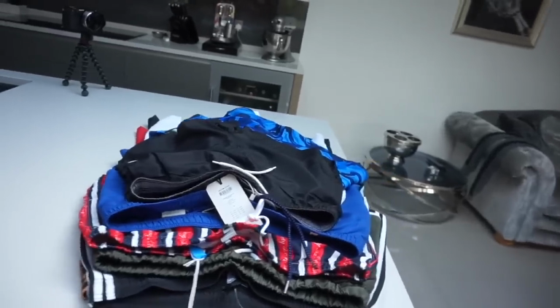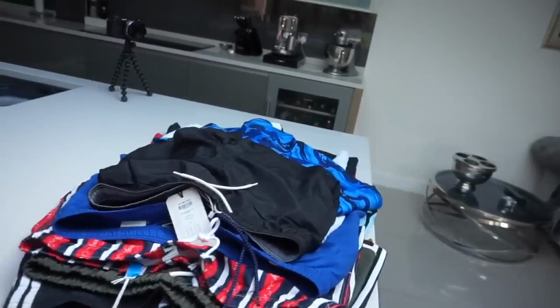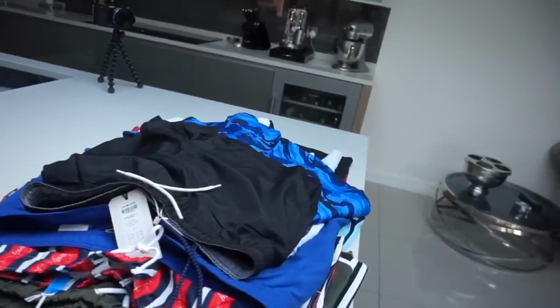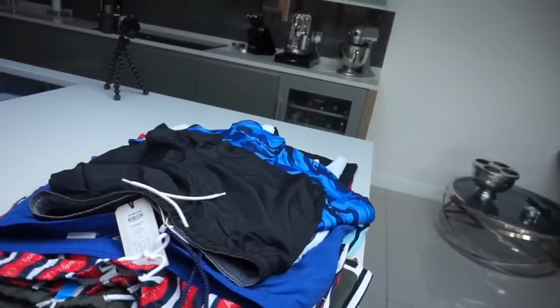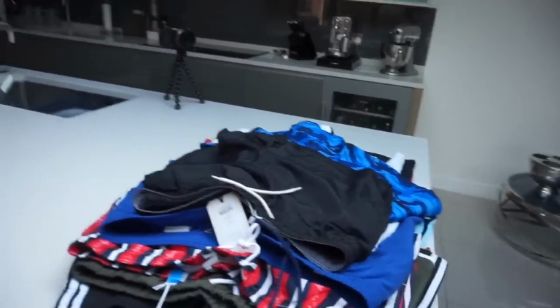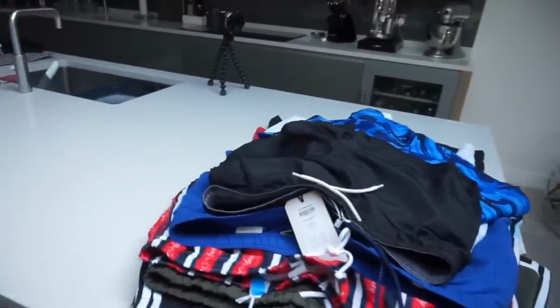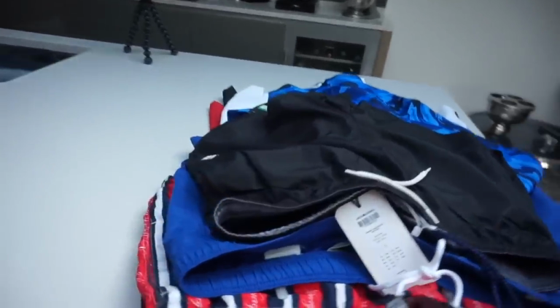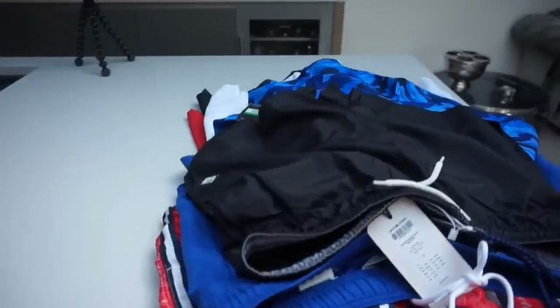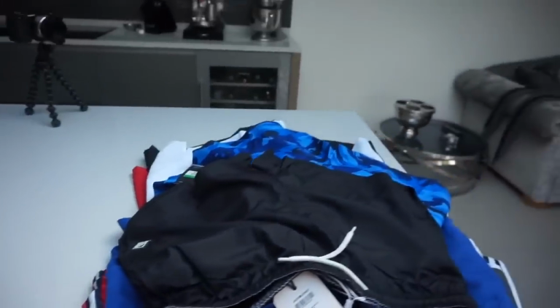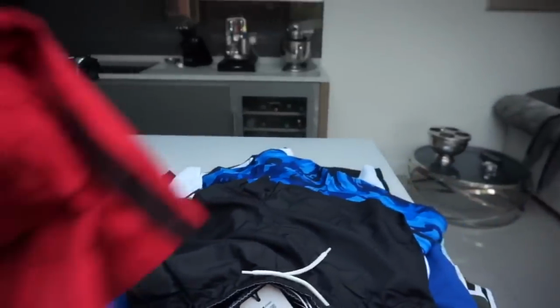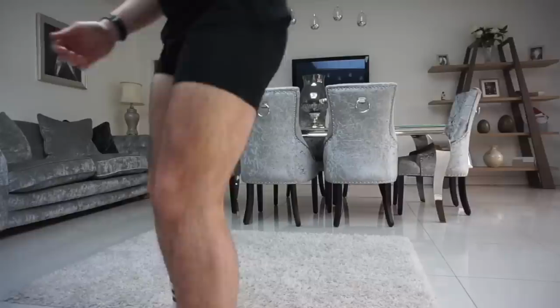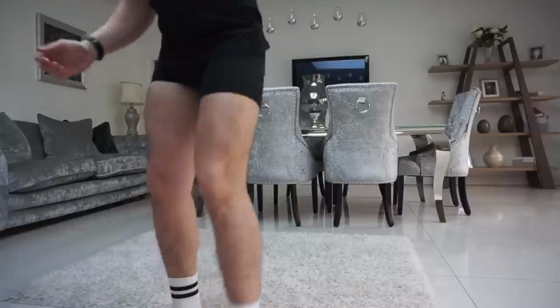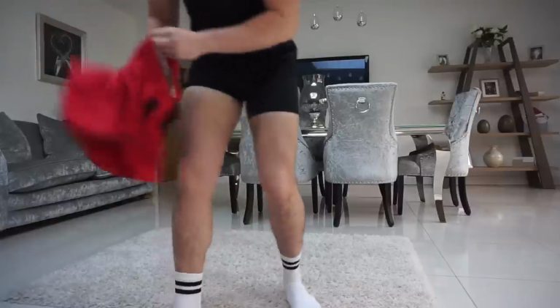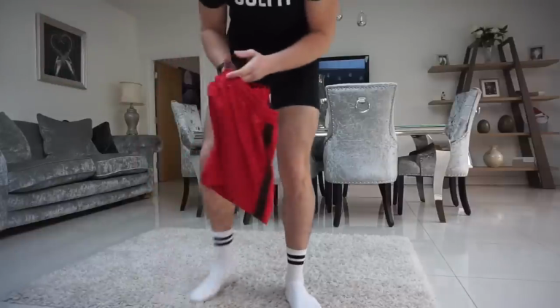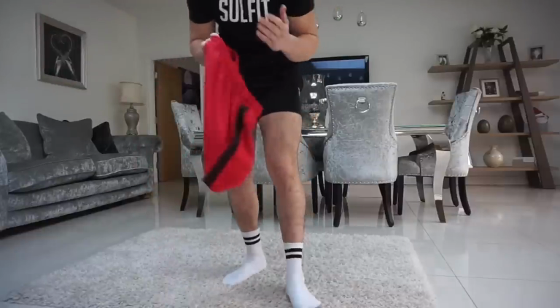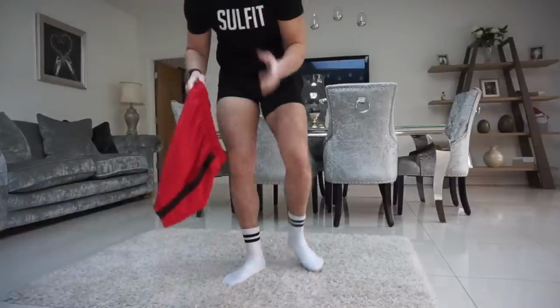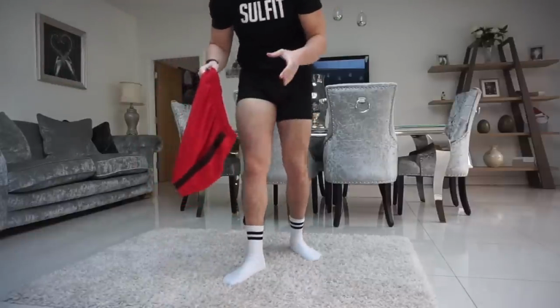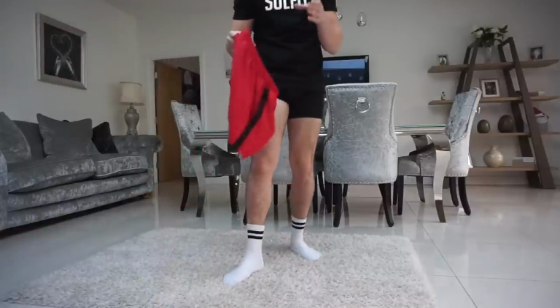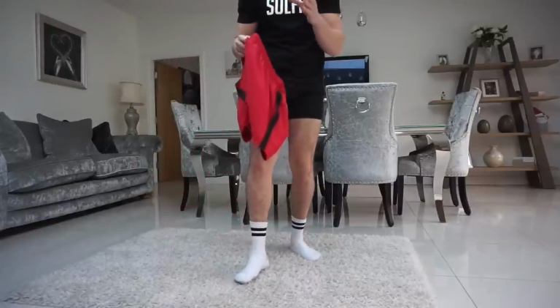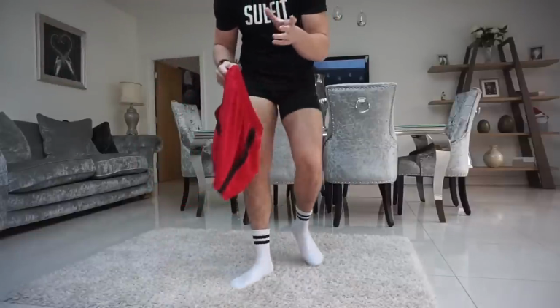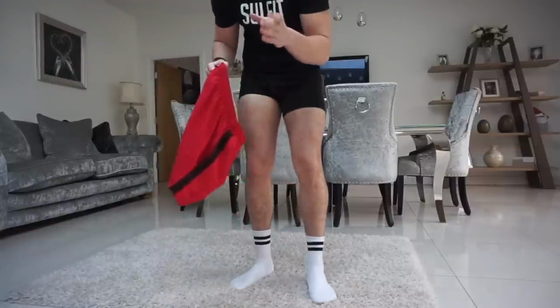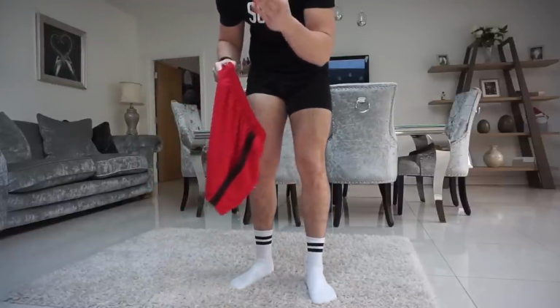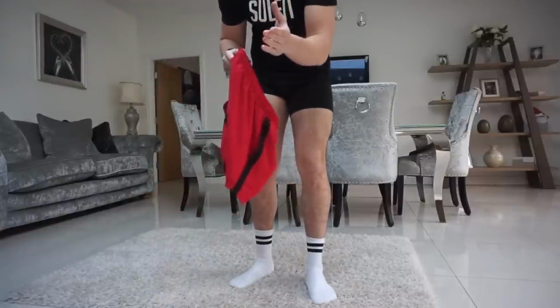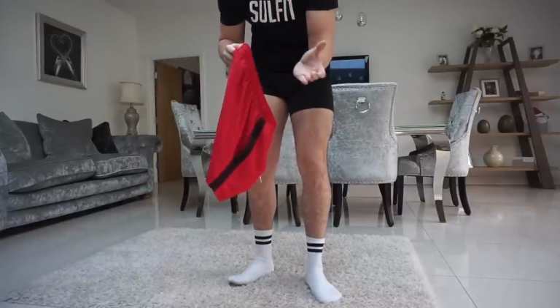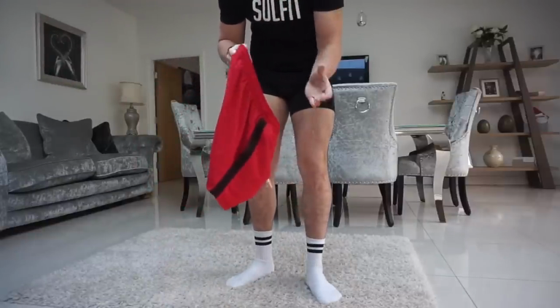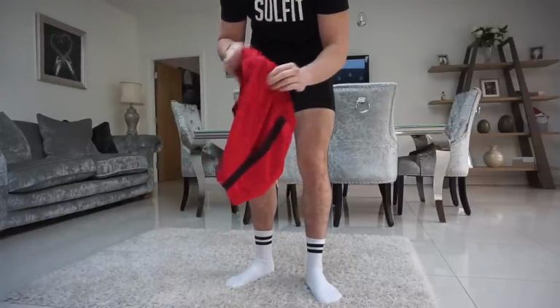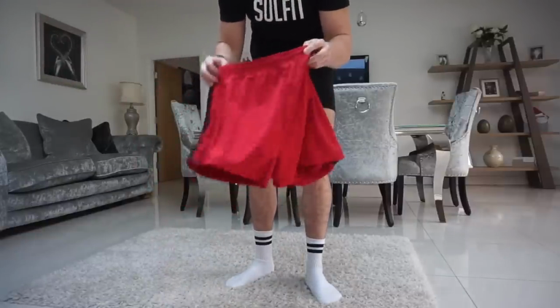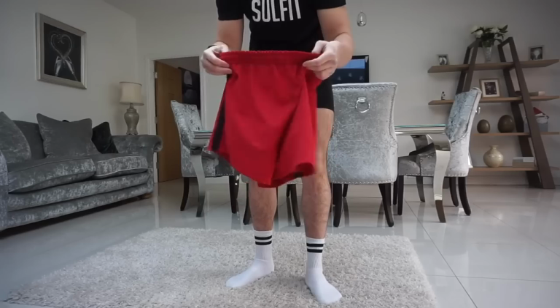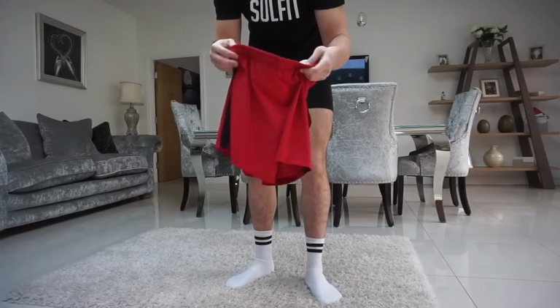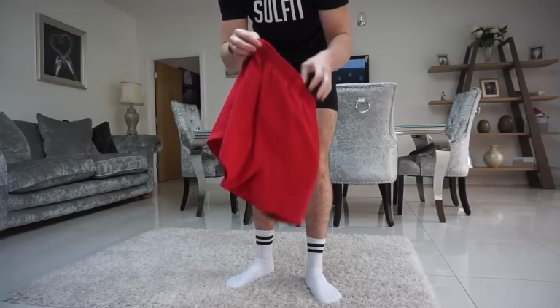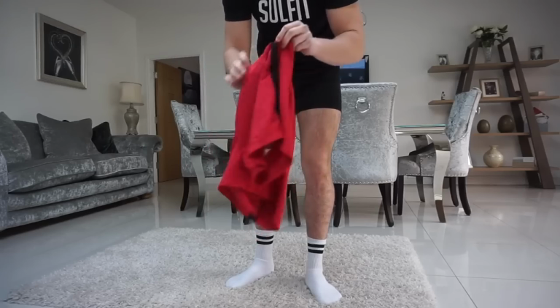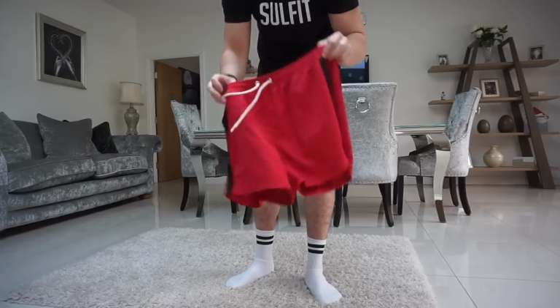Look at this pile — I've got a lot. Not even got the full pile there, there's another pair. All of them are in a size large and I'll put the price of the item on screen like I usually do. Let's start trying them on — these ones are from Boohoo.